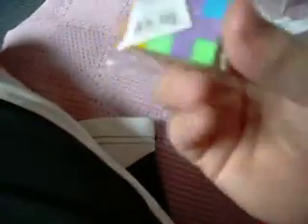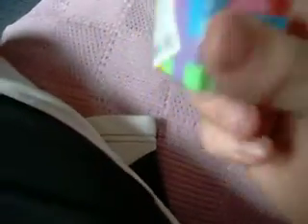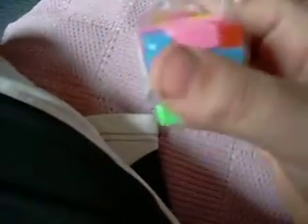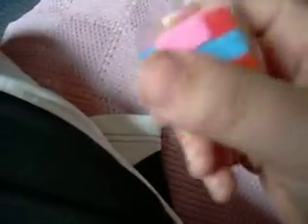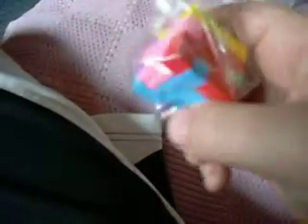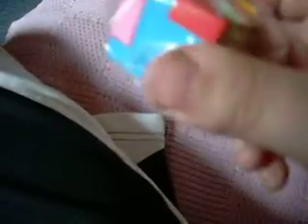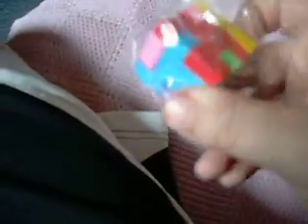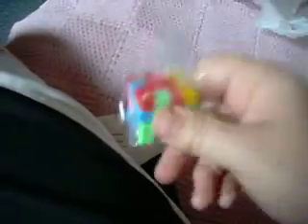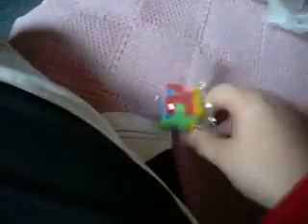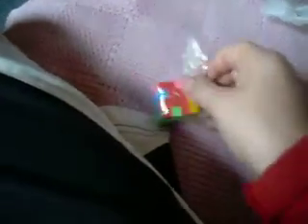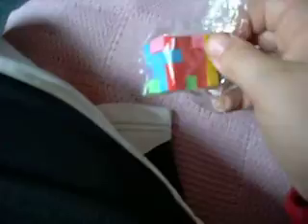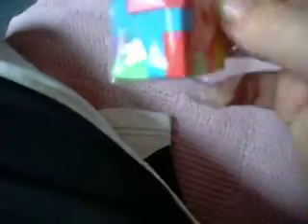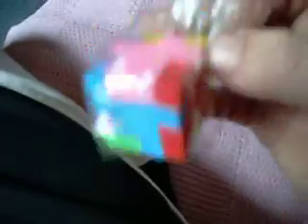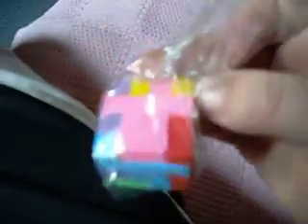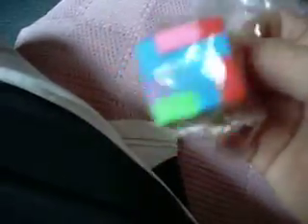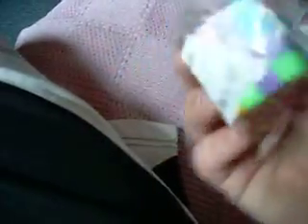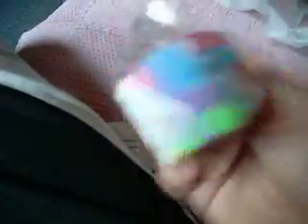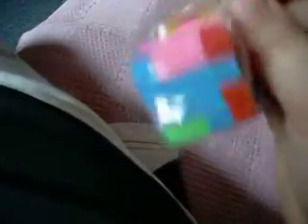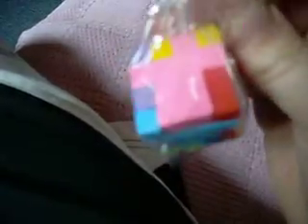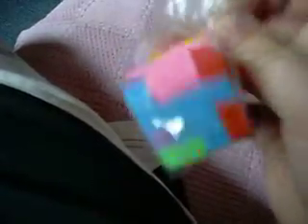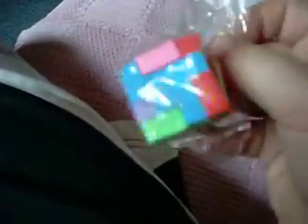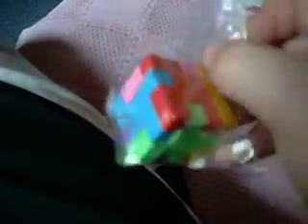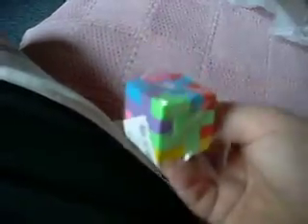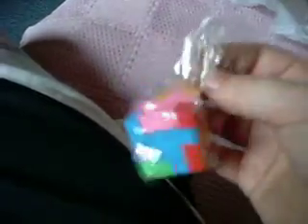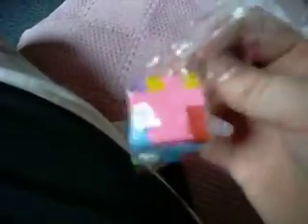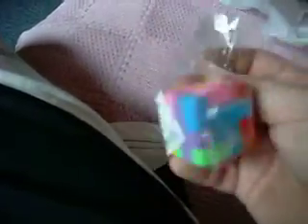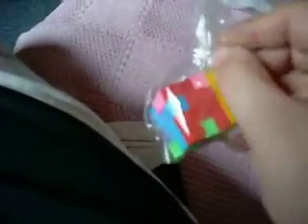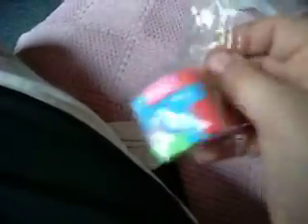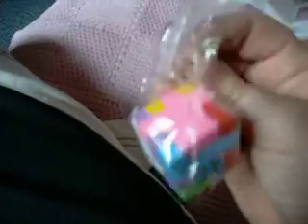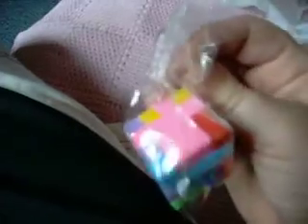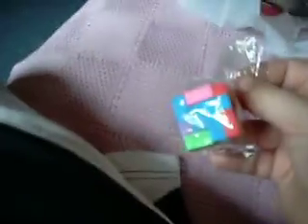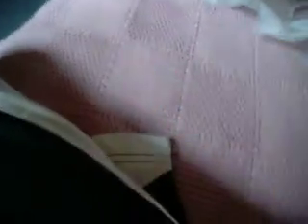I got this Japanese eraser that breaks into all these pieces. It's like a puzzle square — it's really cool.